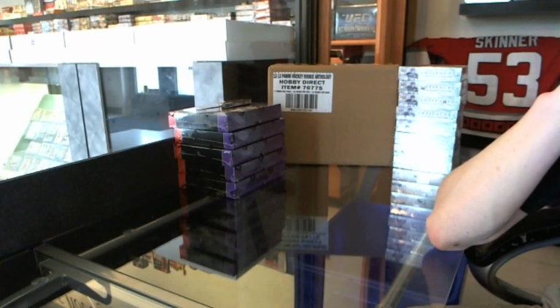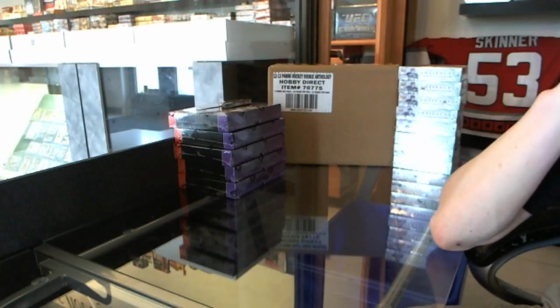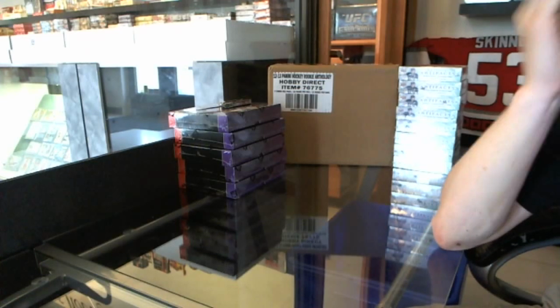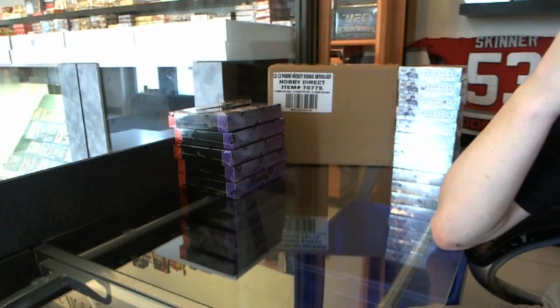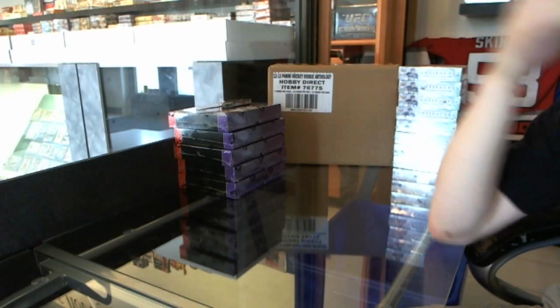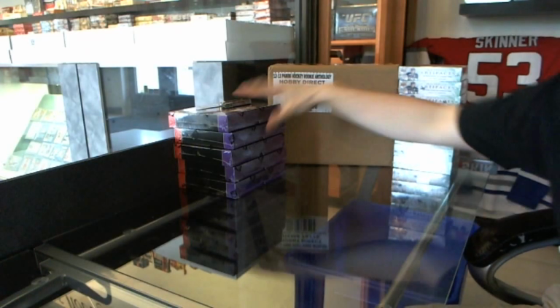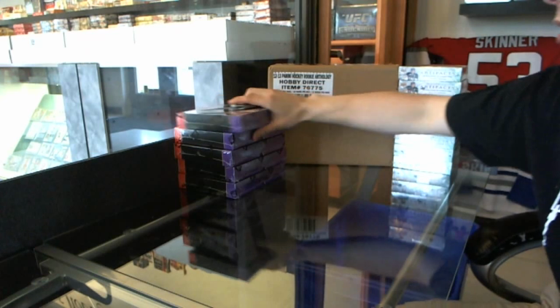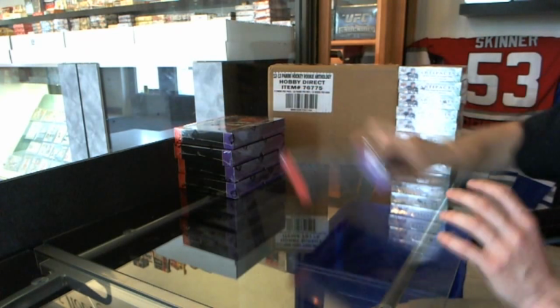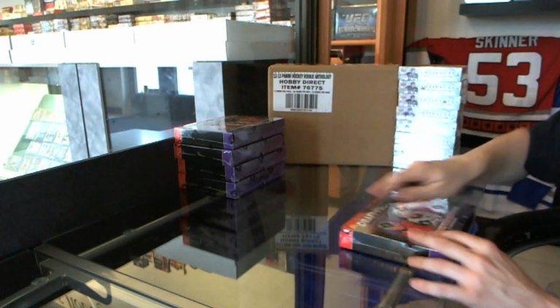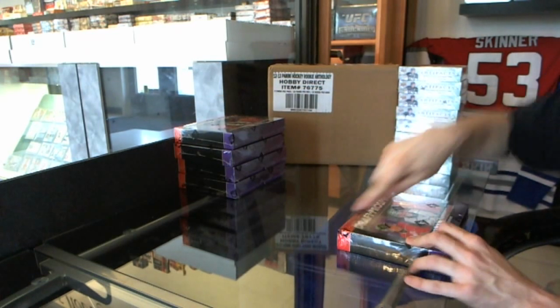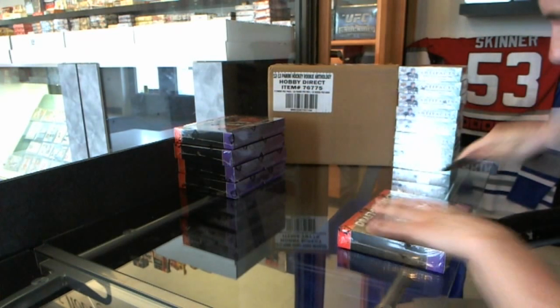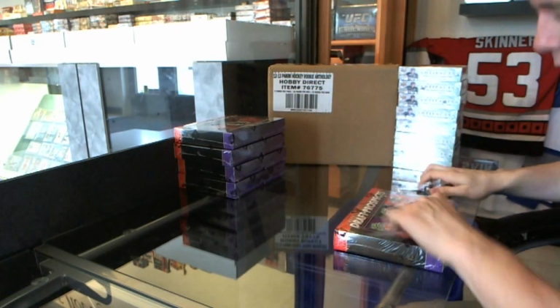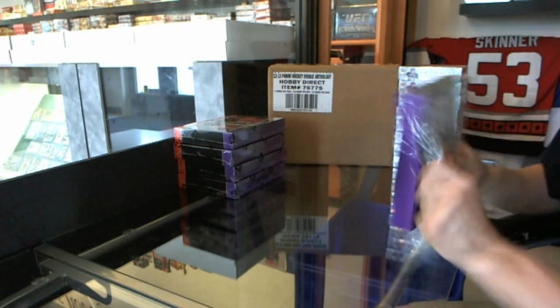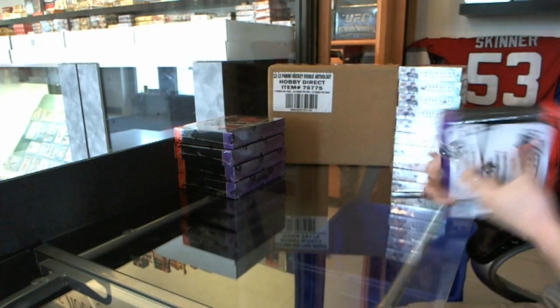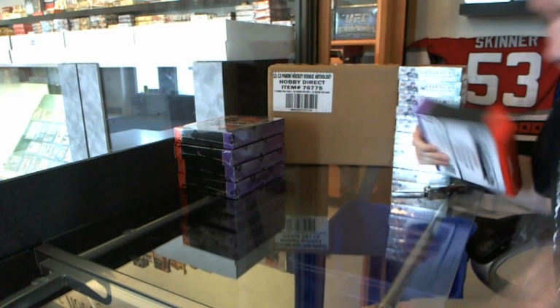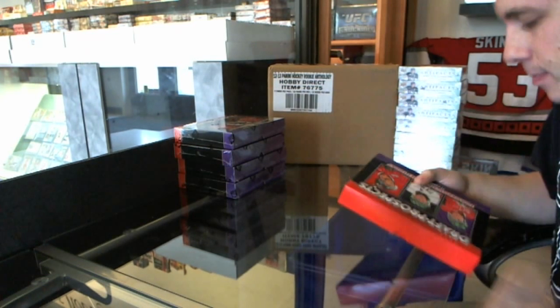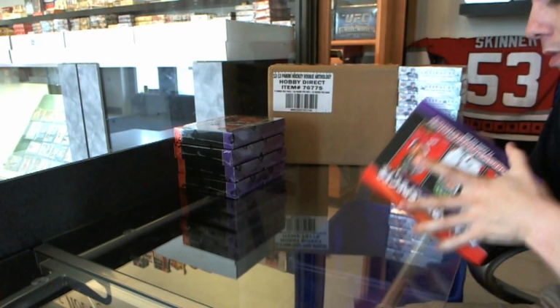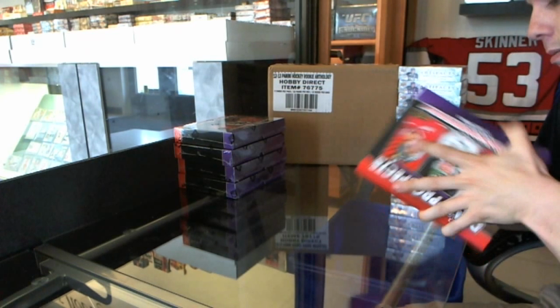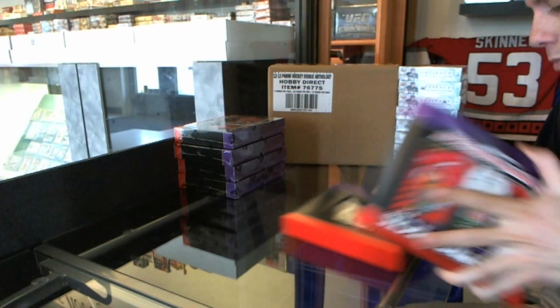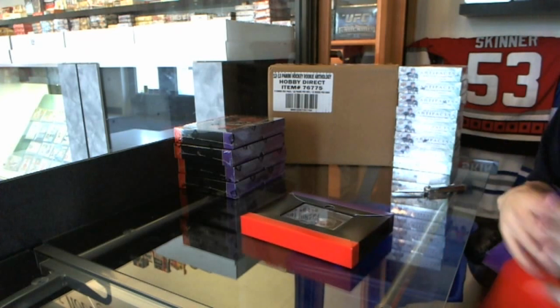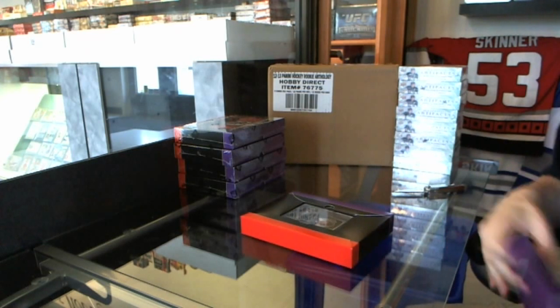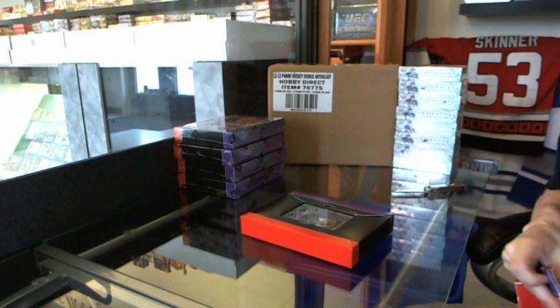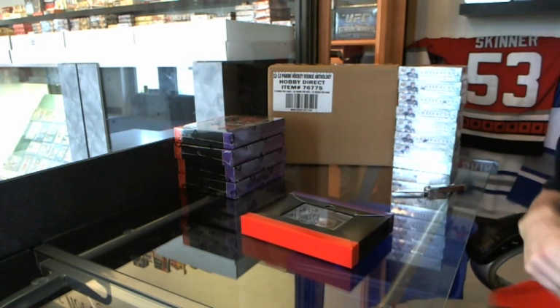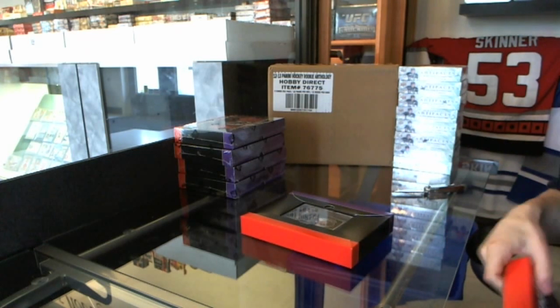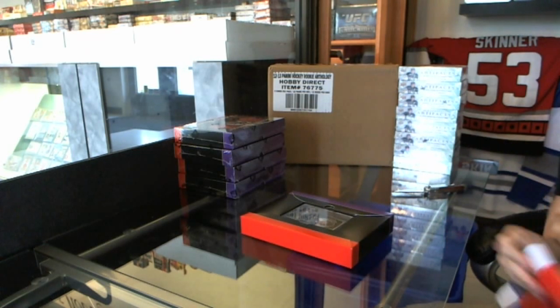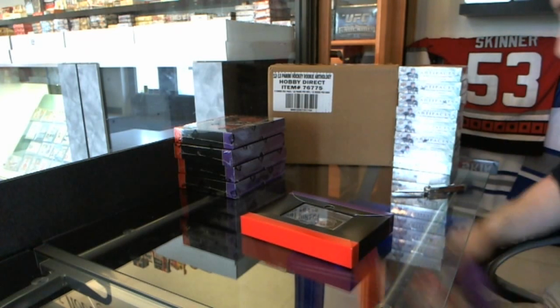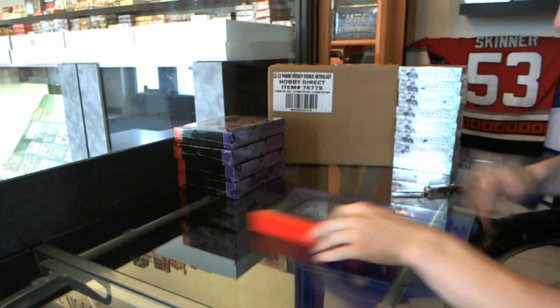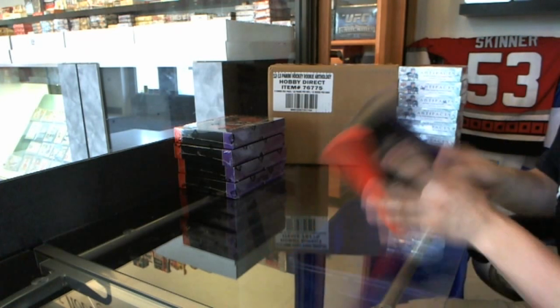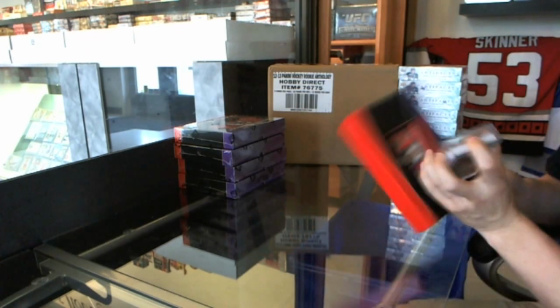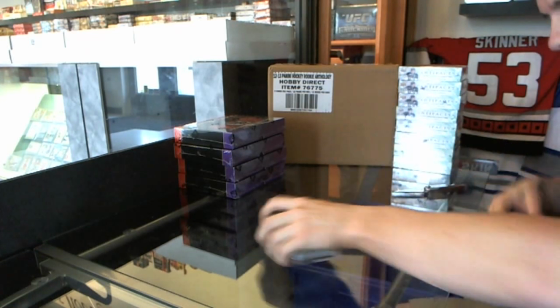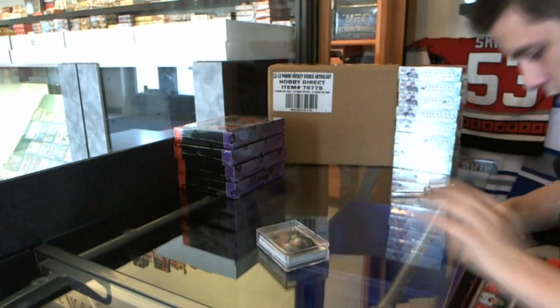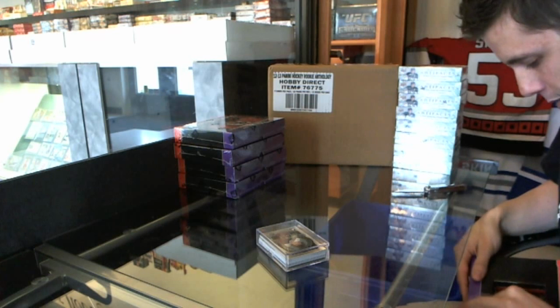Here we go, CNC group break number 21-11, 12-13 in the game, Draft Prospects. Five box, half case break slash draft. Good luck, Everett.